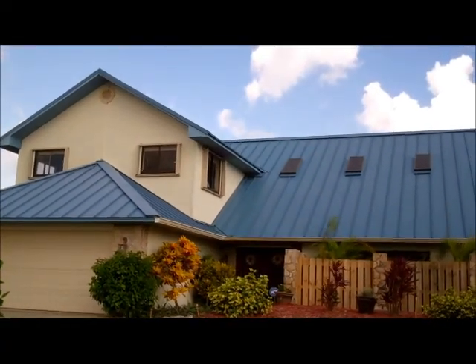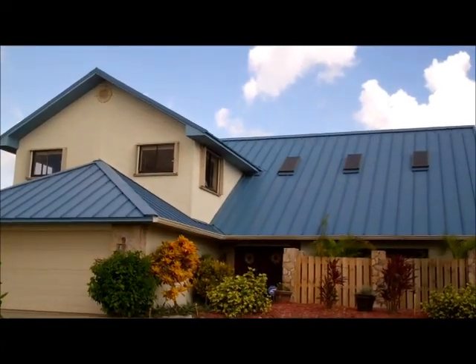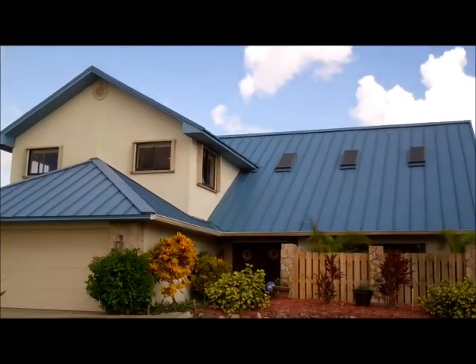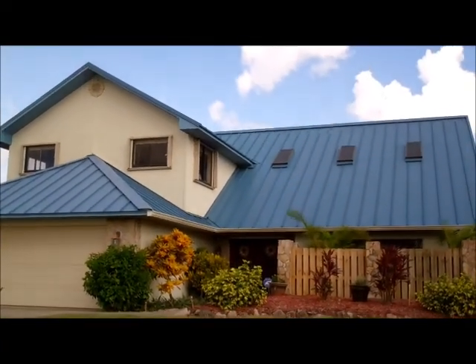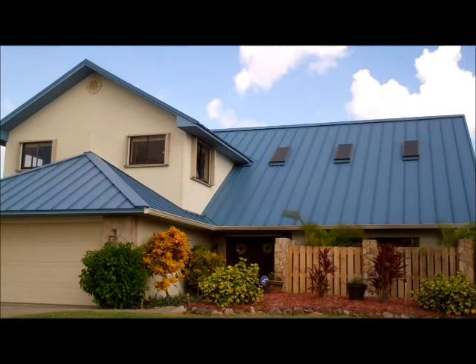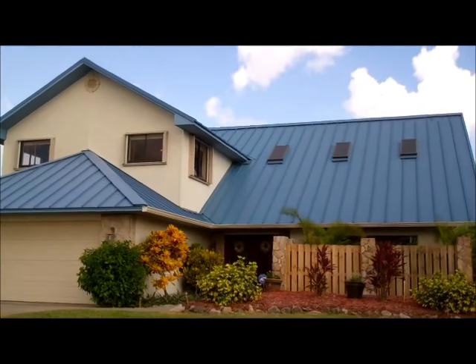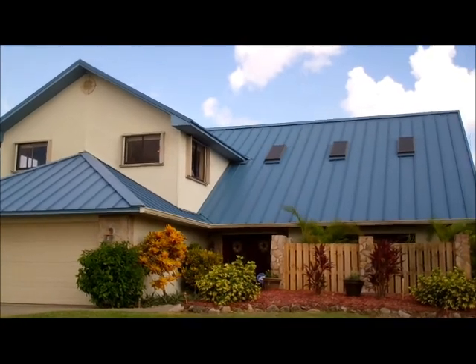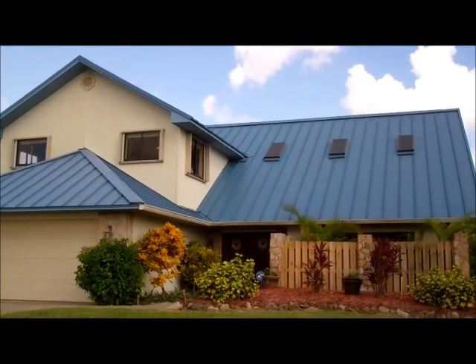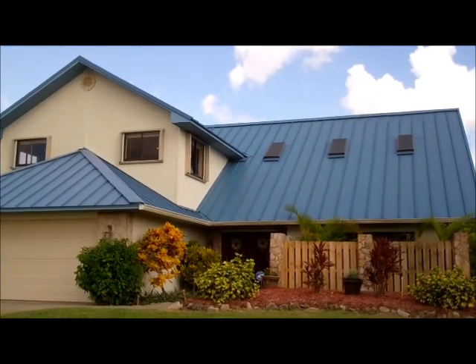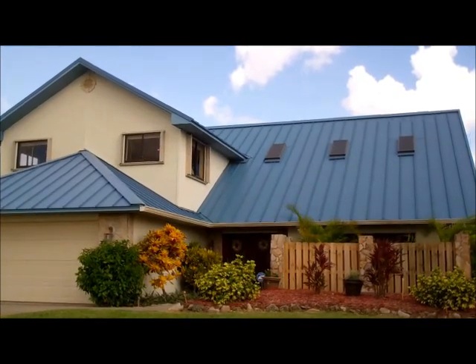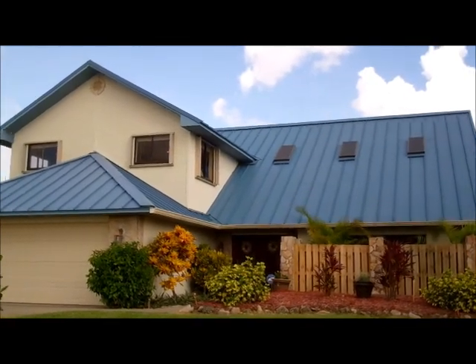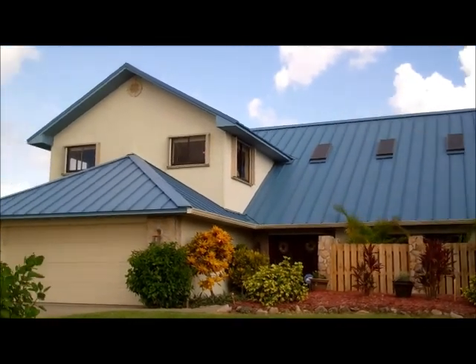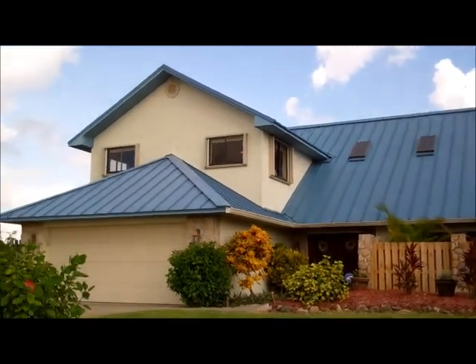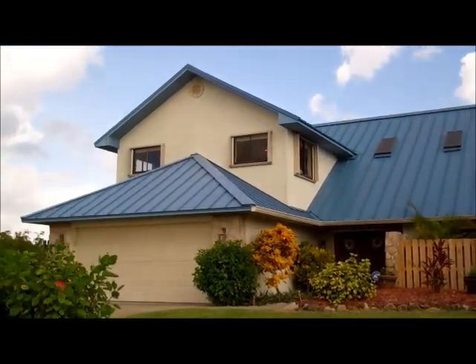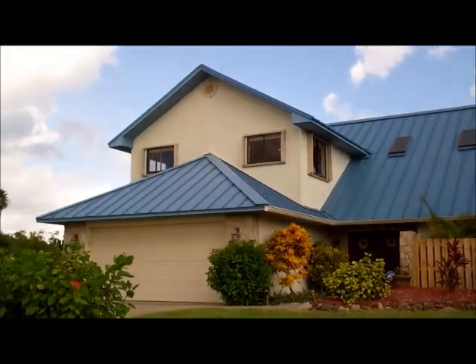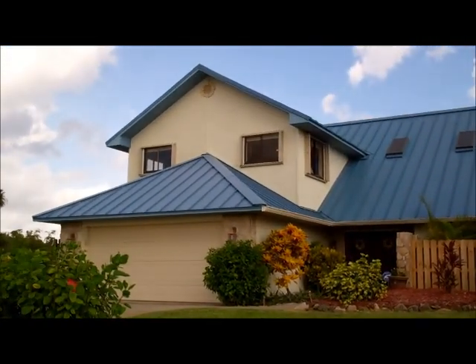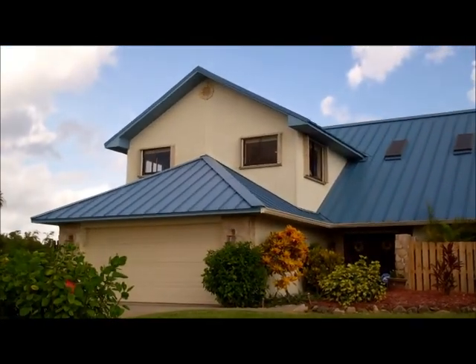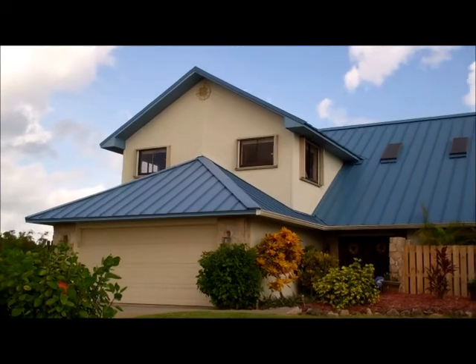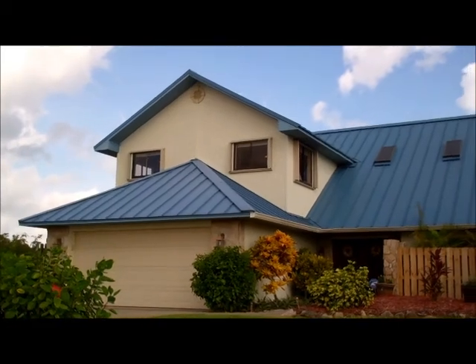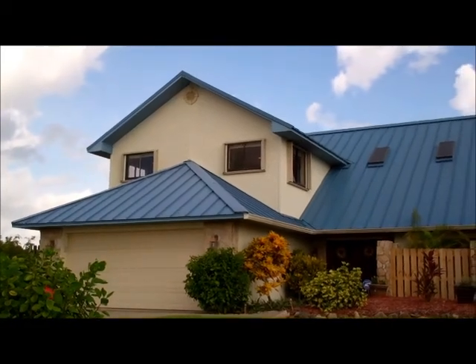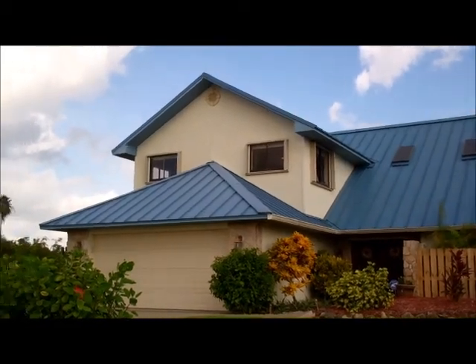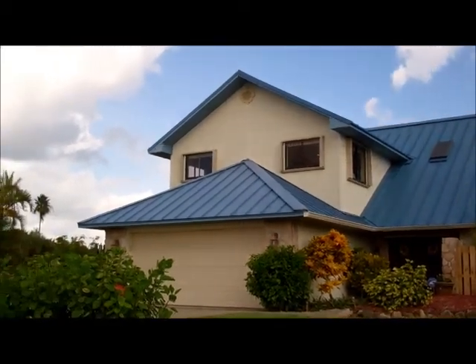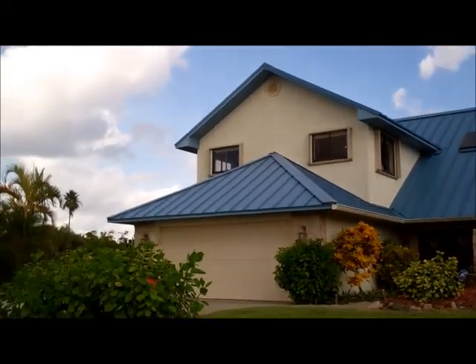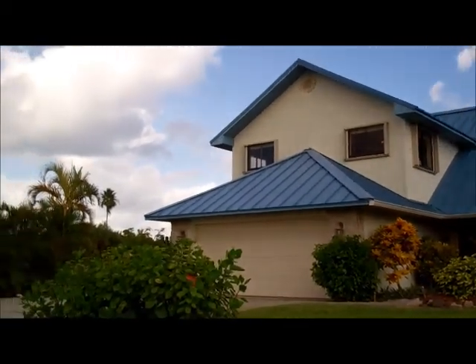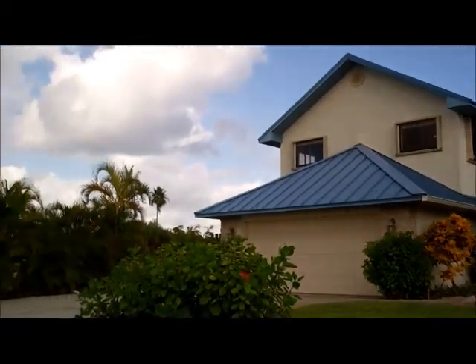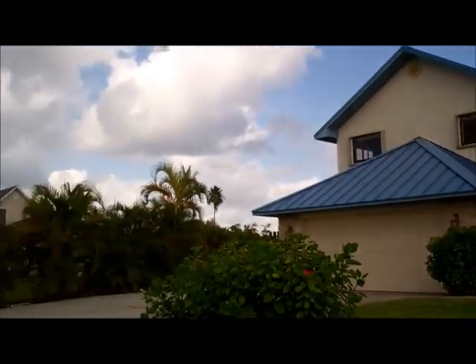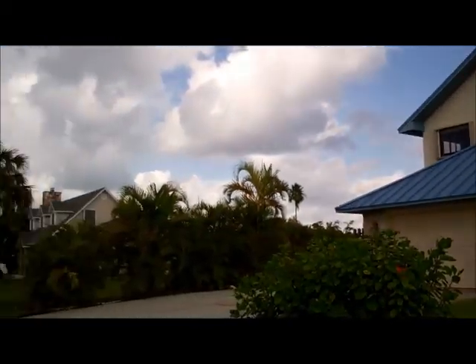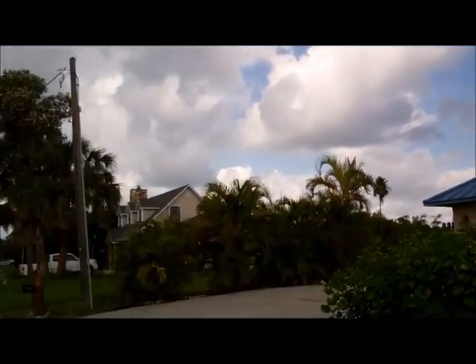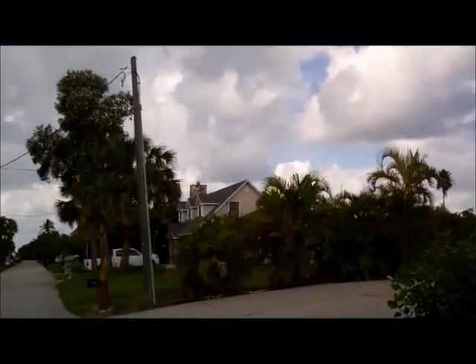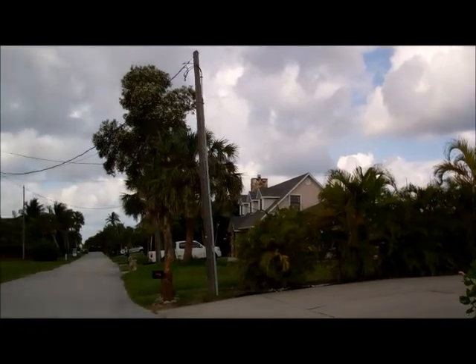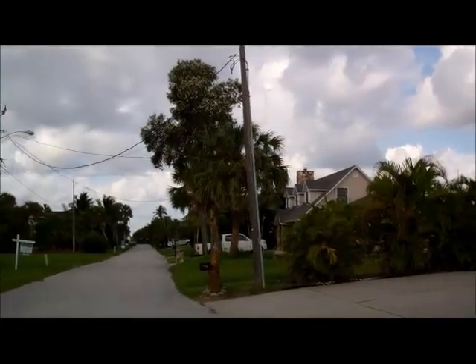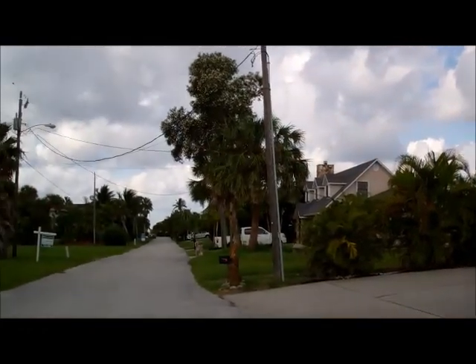Hi, this is Andy Barclay with RE-MAX Elite and today I'm visiting 360 Spoonbill in Melbourne Beach. We'll be looking at a four bedroom, three and a half bath home that is on a canal as well as a dead end street.